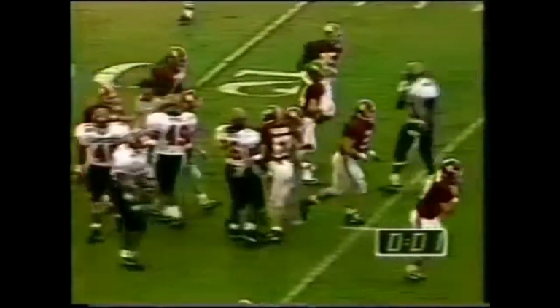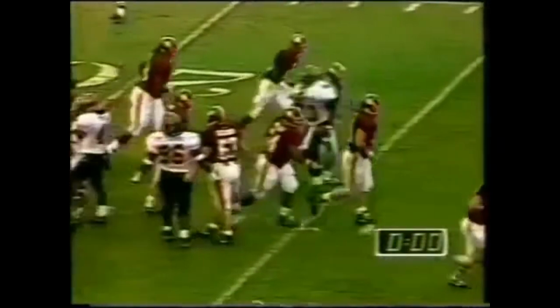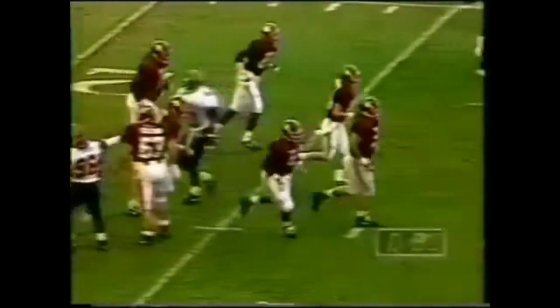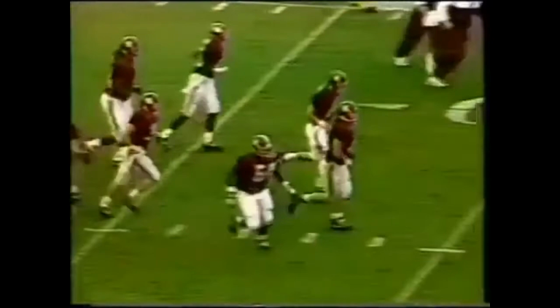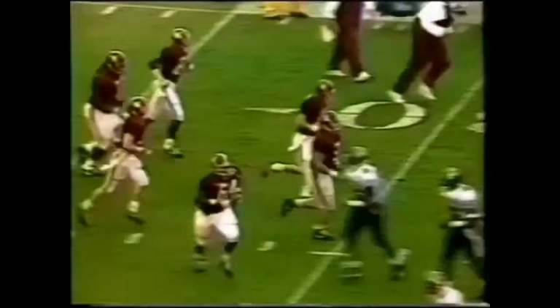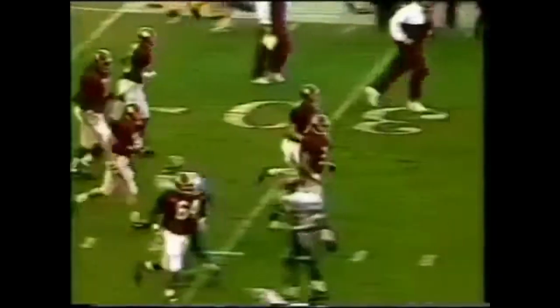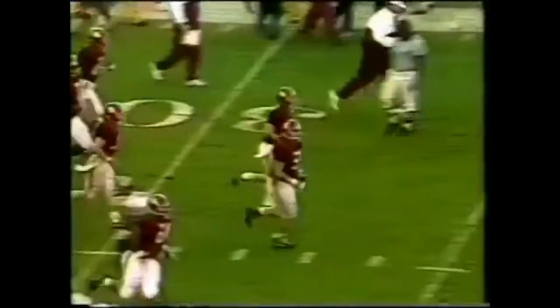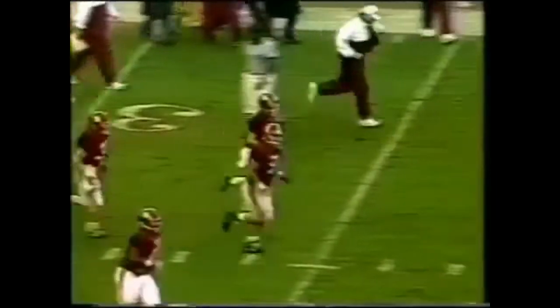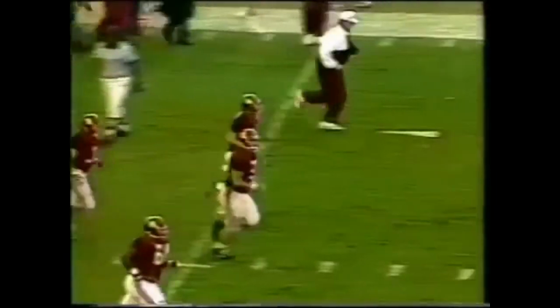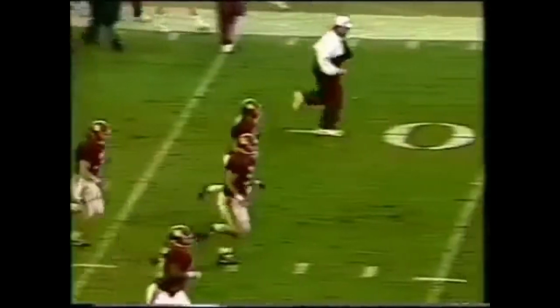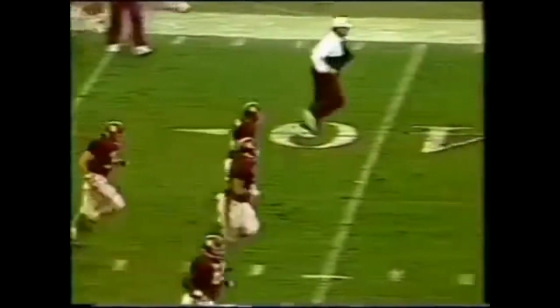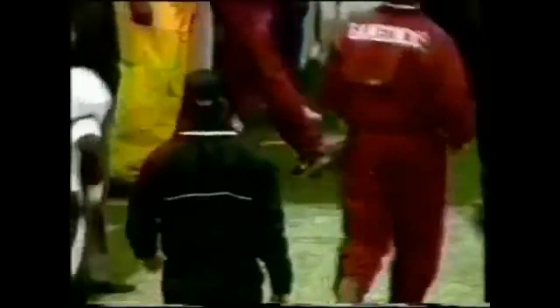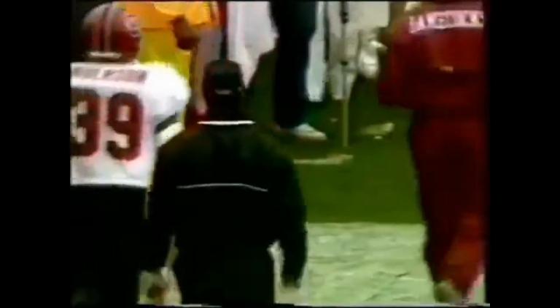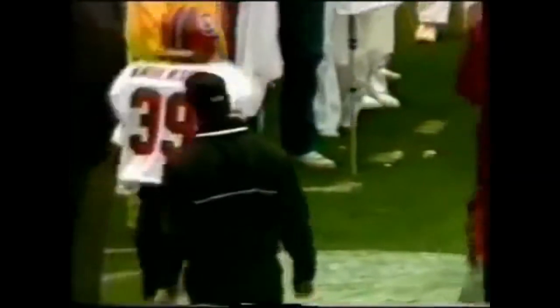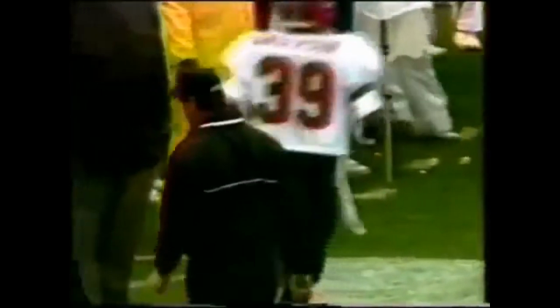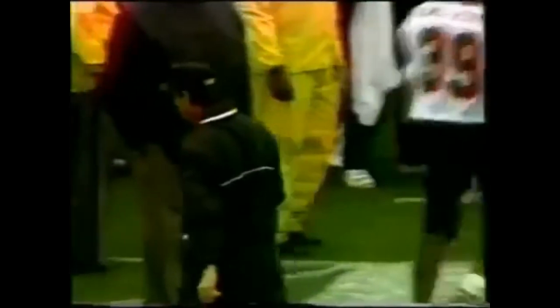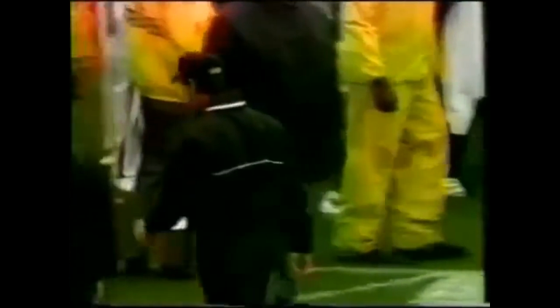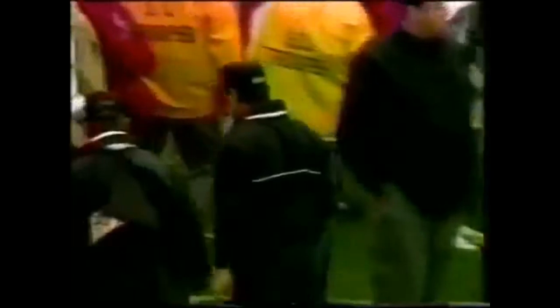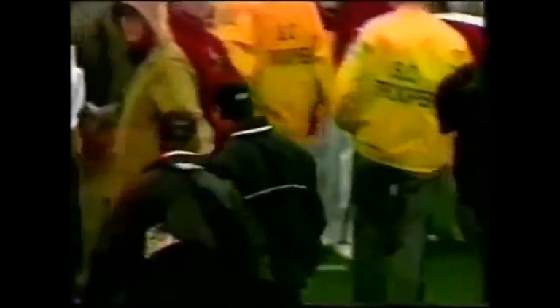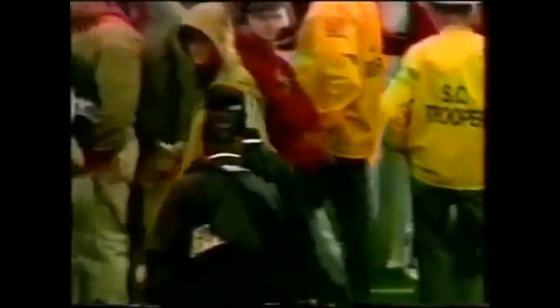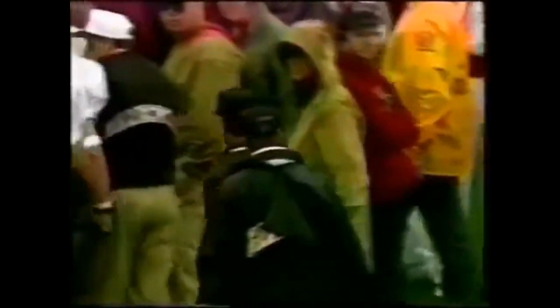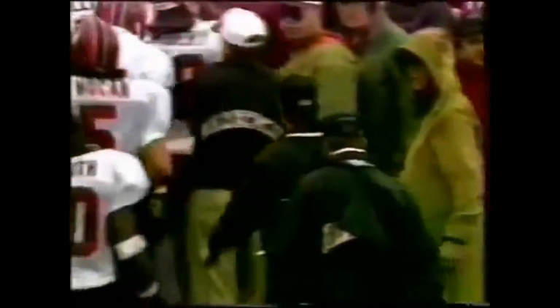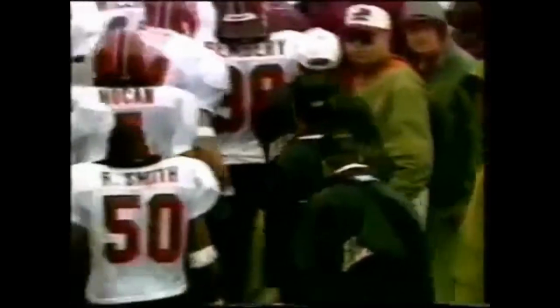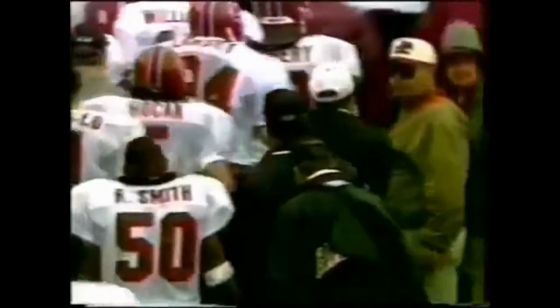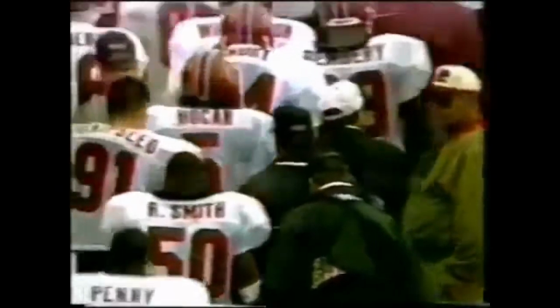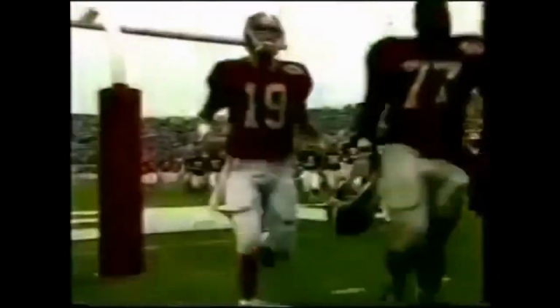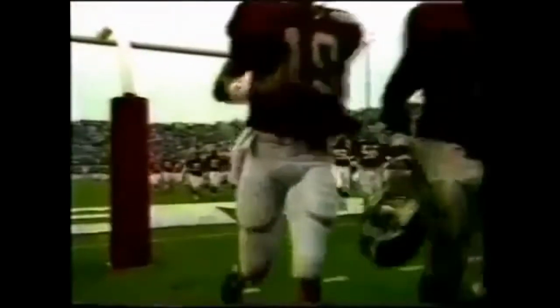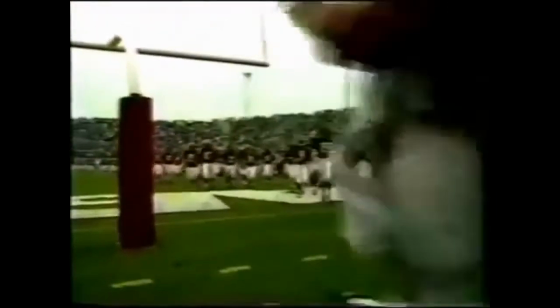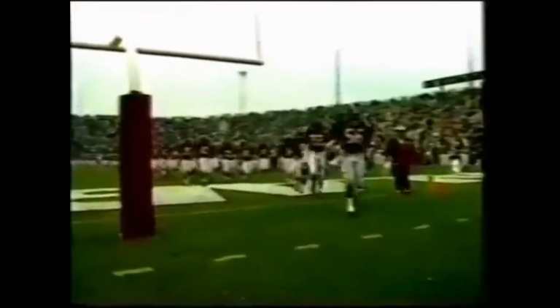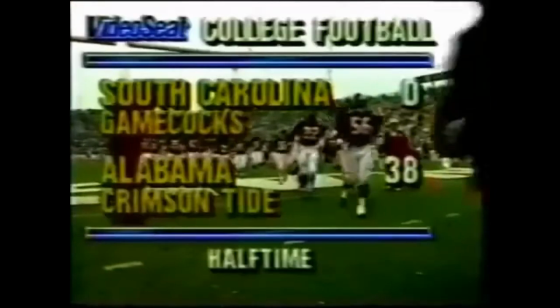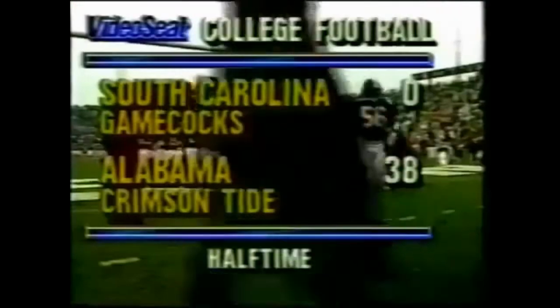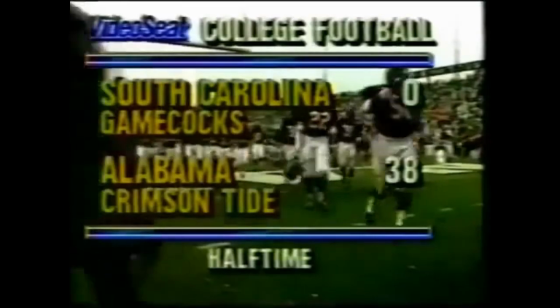The first two quarters — all Alabama. You're watching Southeastern Conference football on video seat. The Tide looking to go 3-0 in the conference.